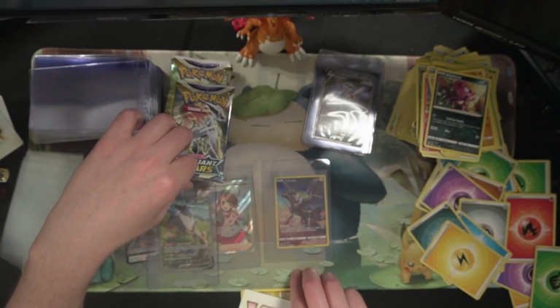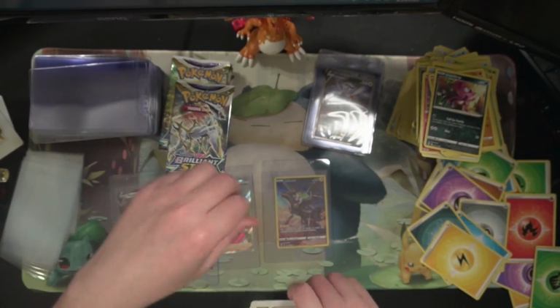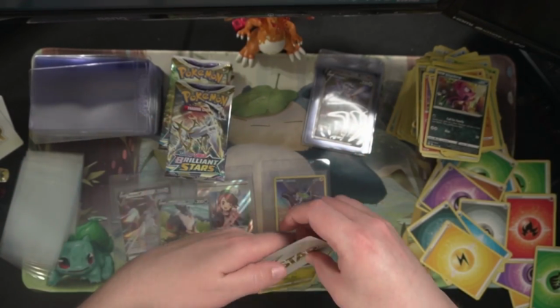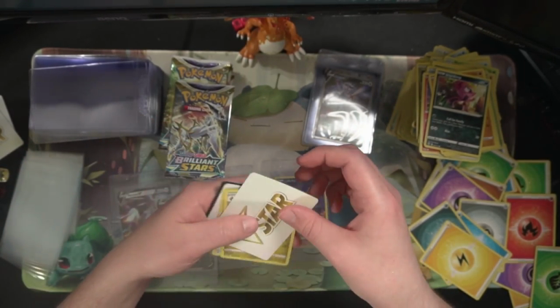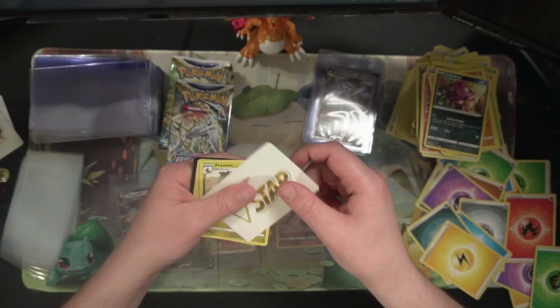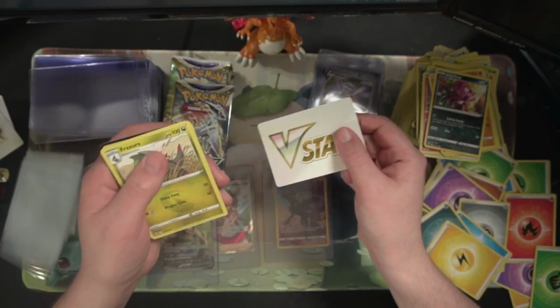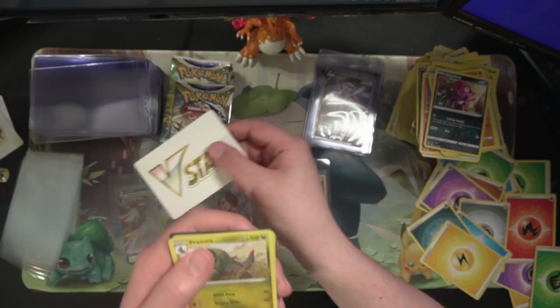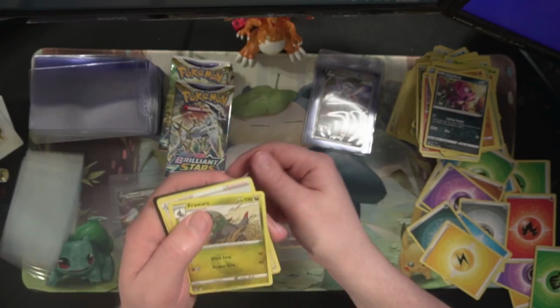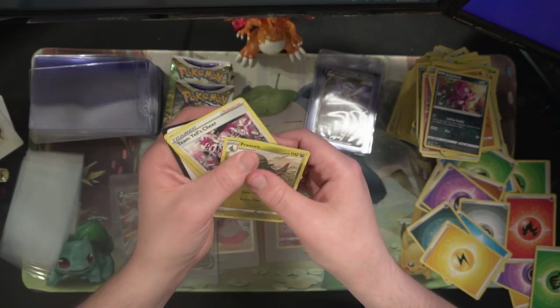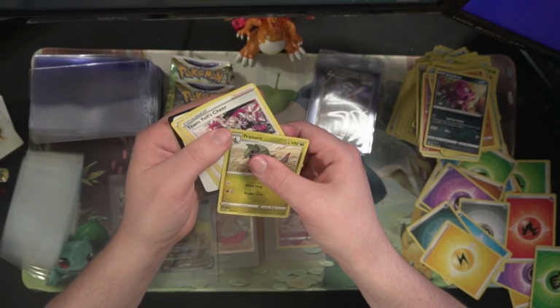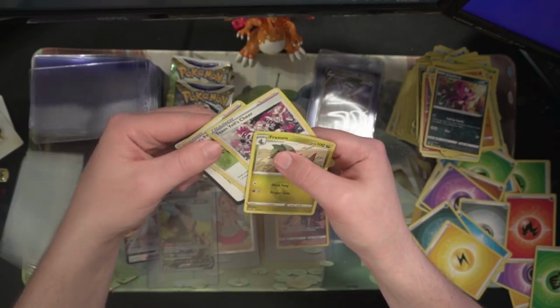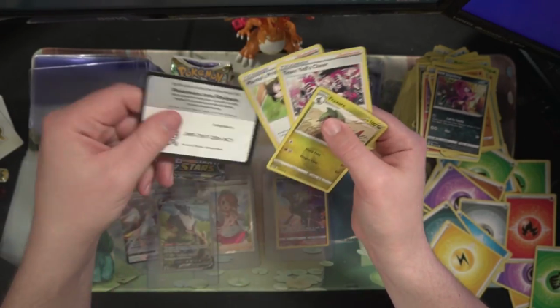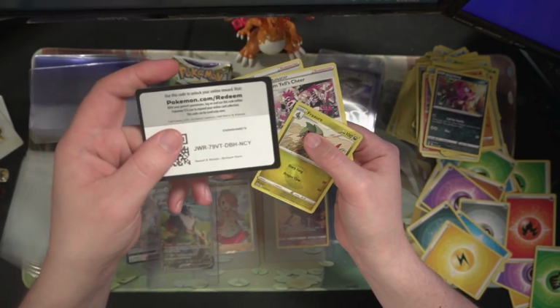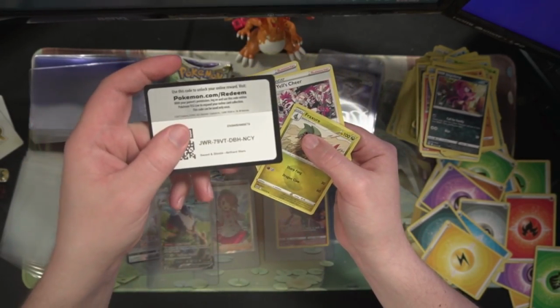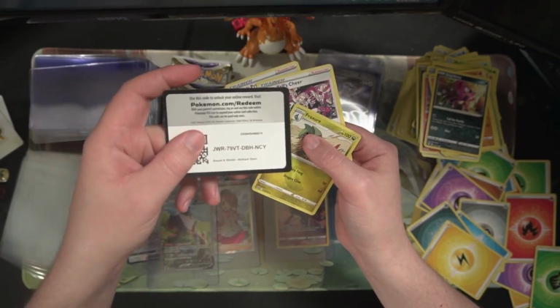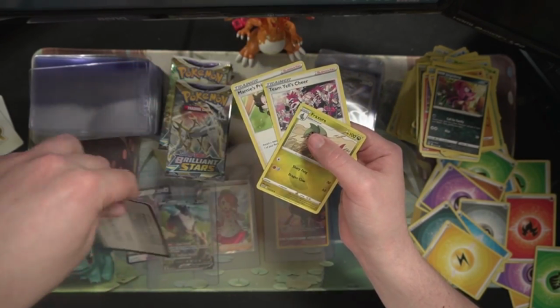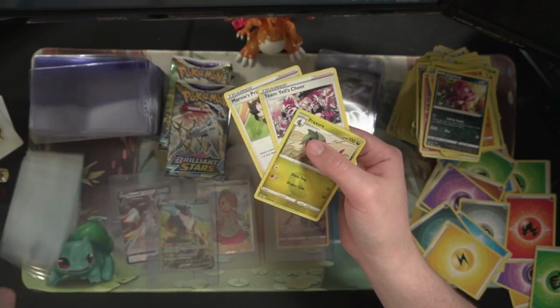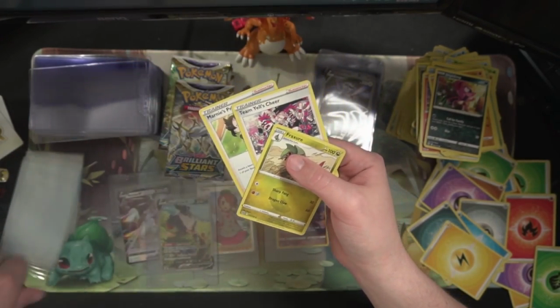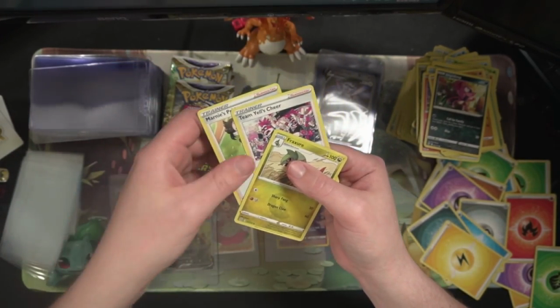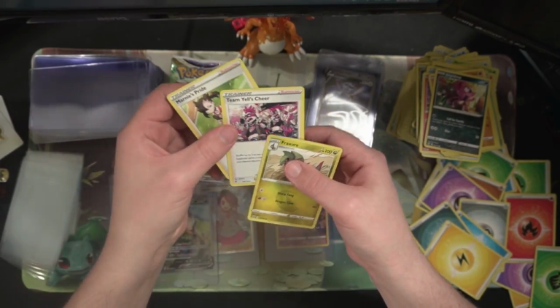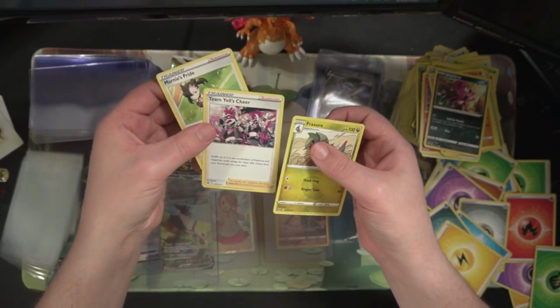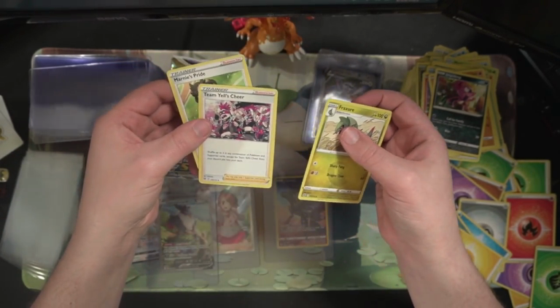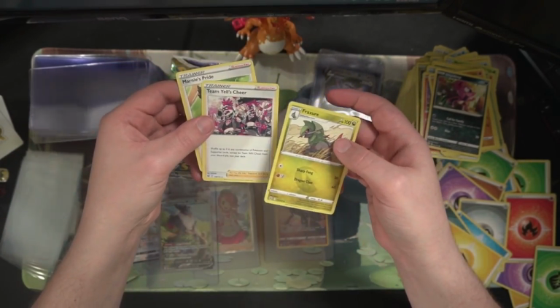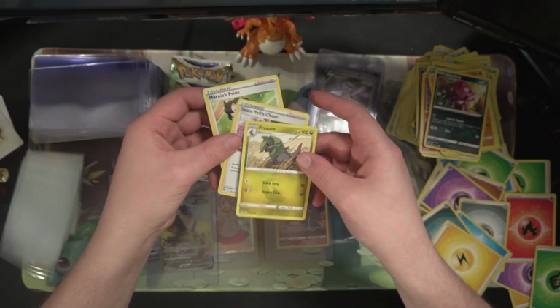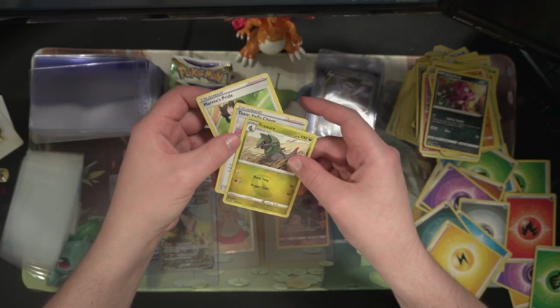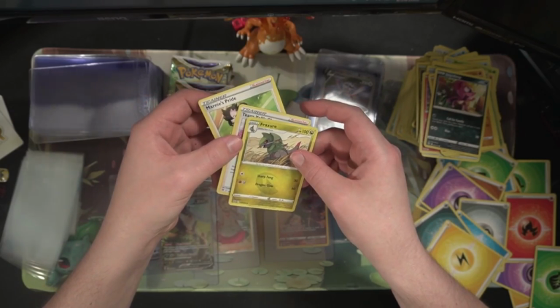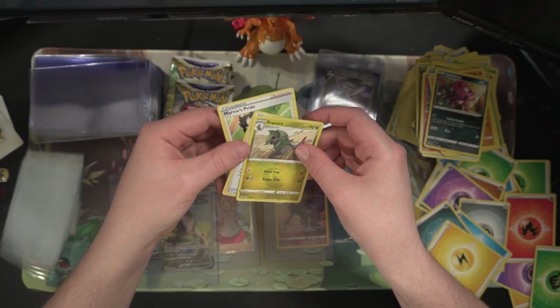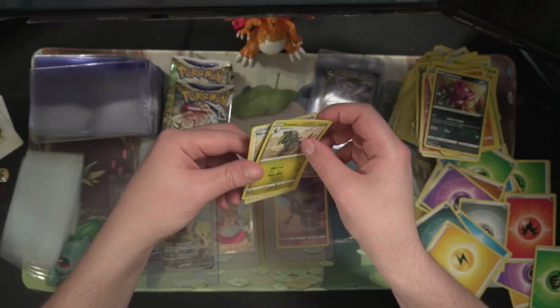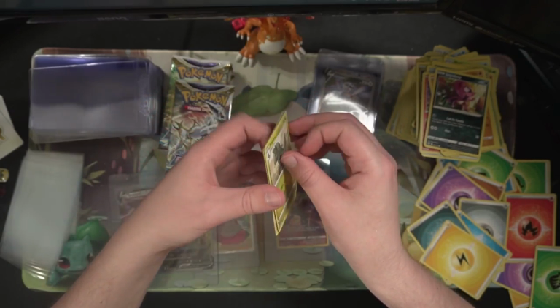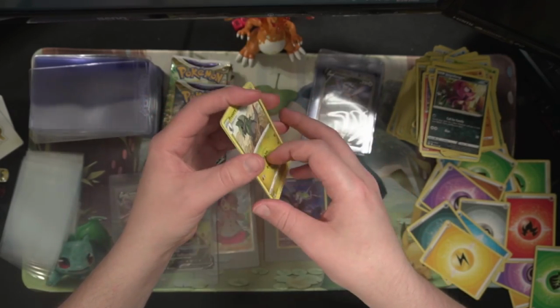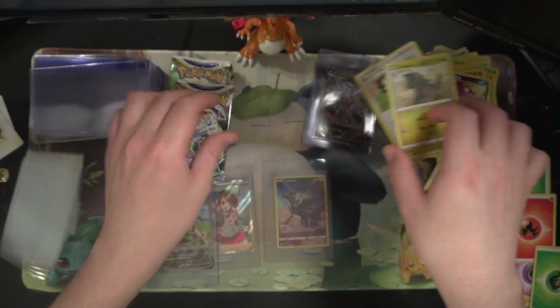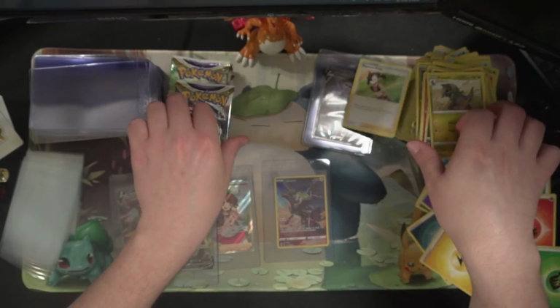Got a V Star marker, a vote card, Marnie's Pride, Team Yell's Cheer, and not a whole lot else.